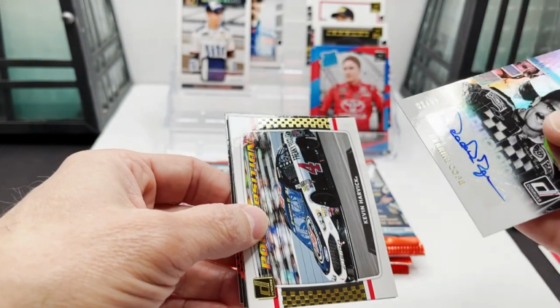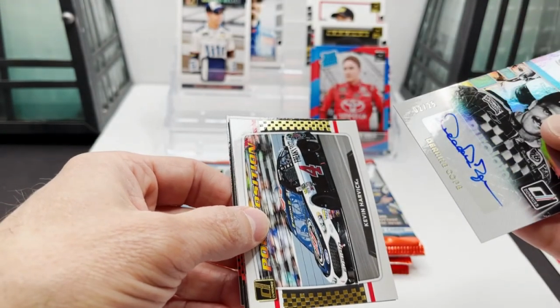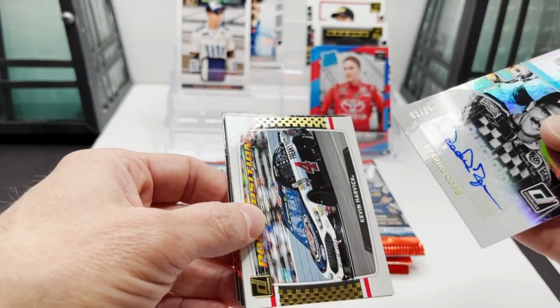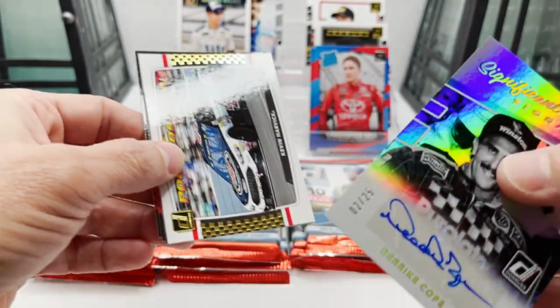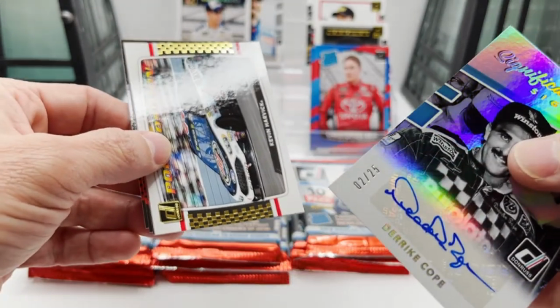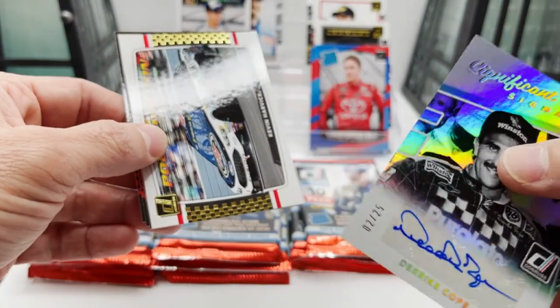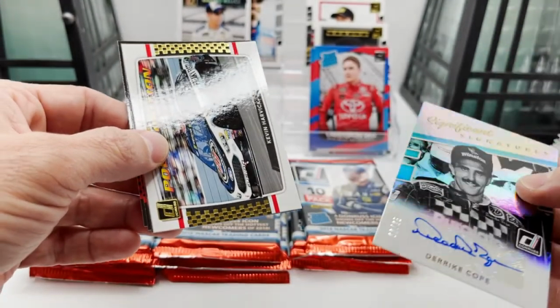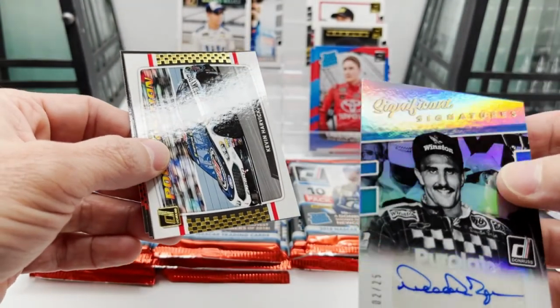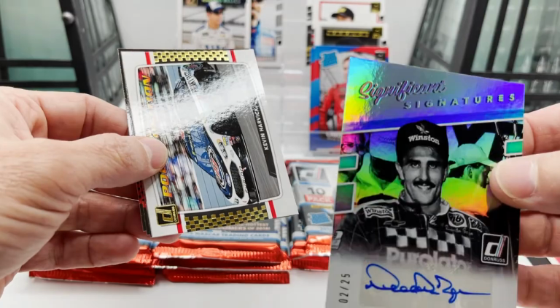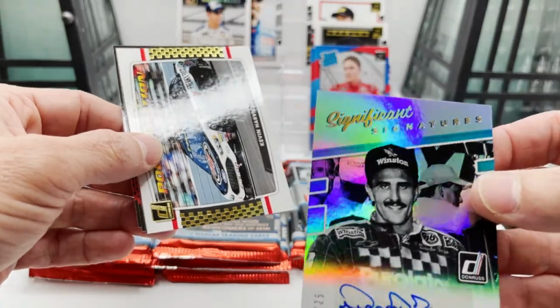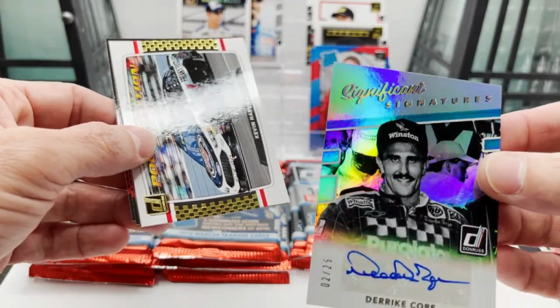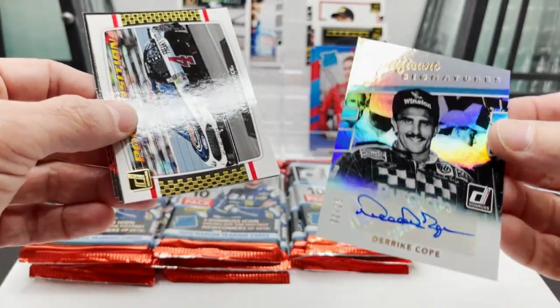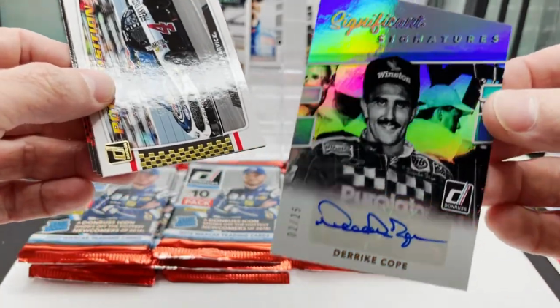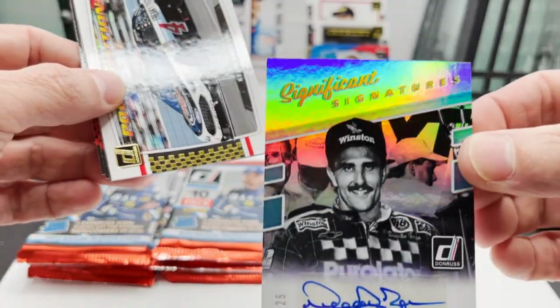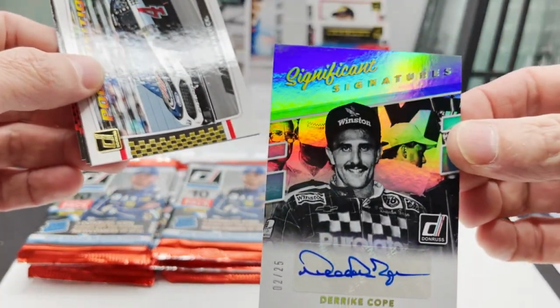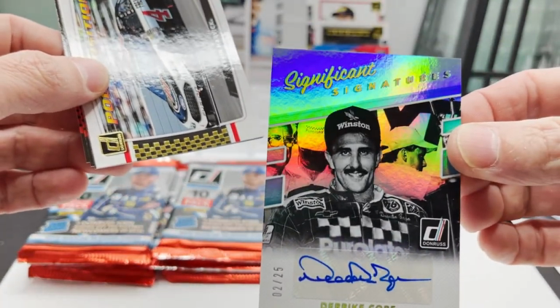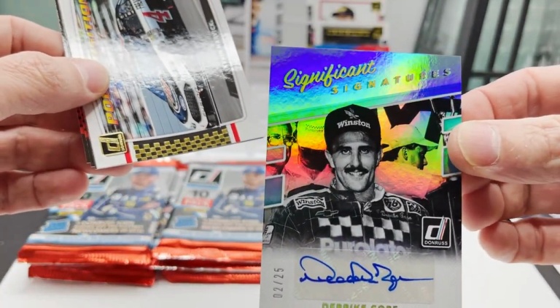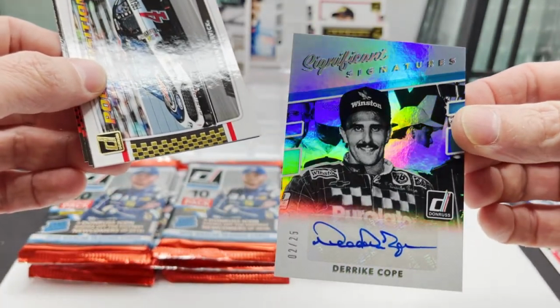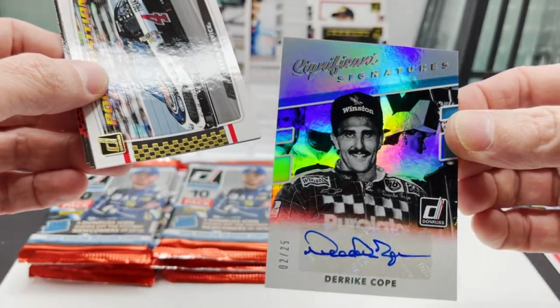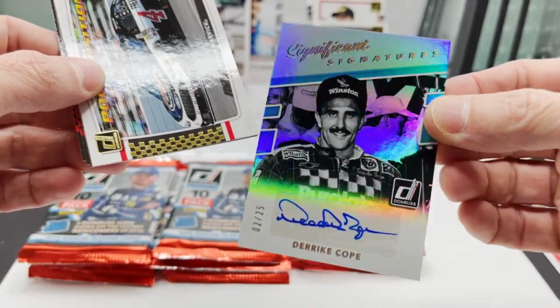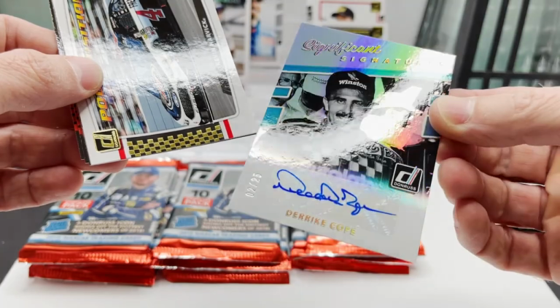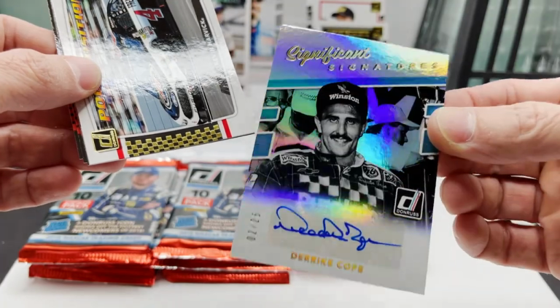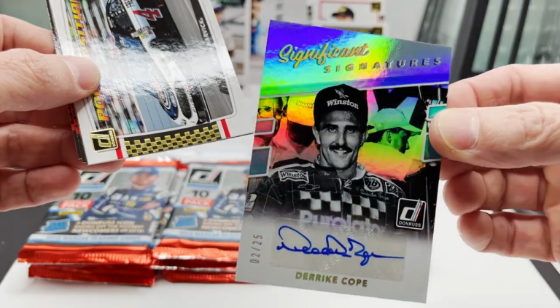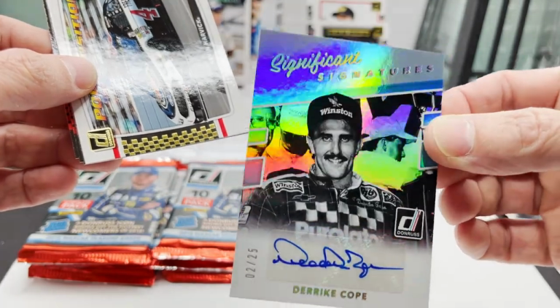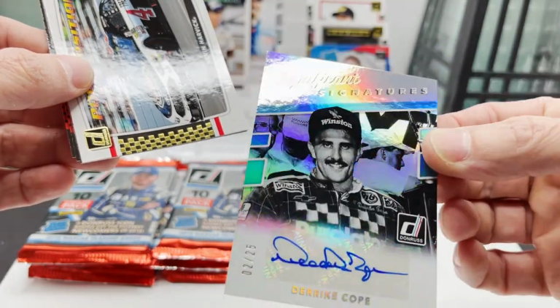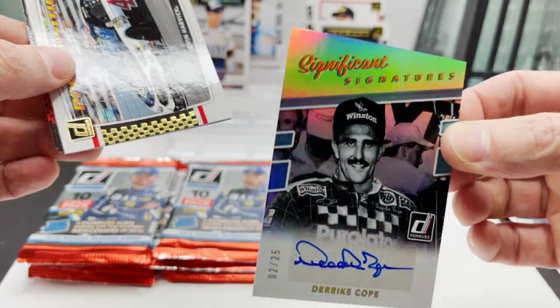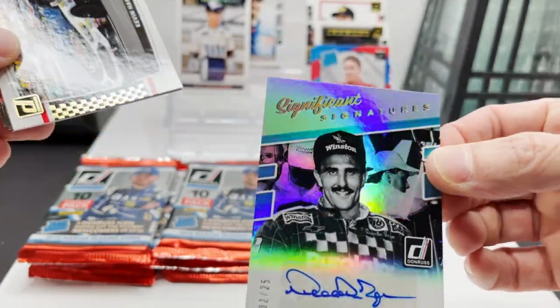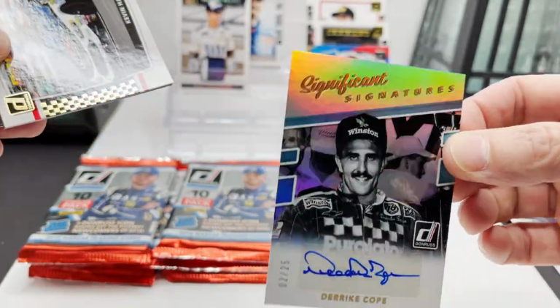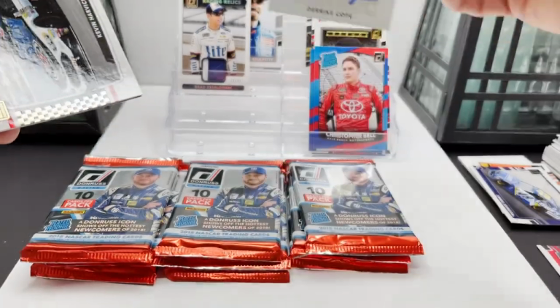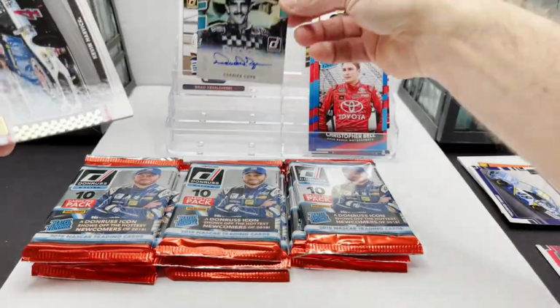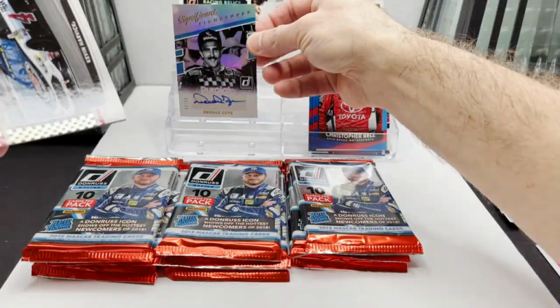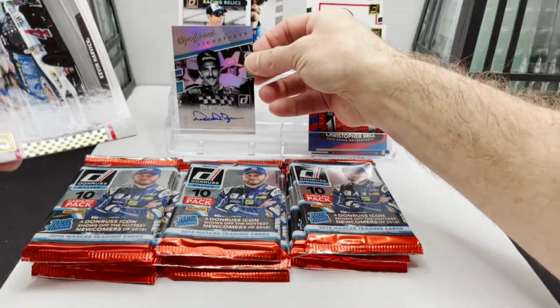Our Significant Signature of Derek Cope — it's a short print, 2 of 25. Derek Cope — that's cool!